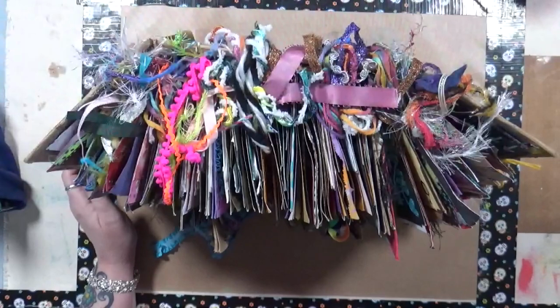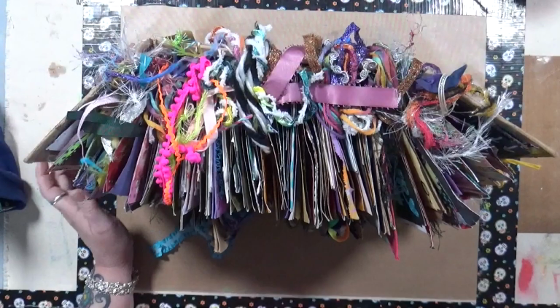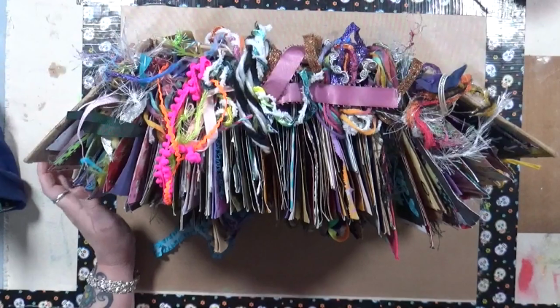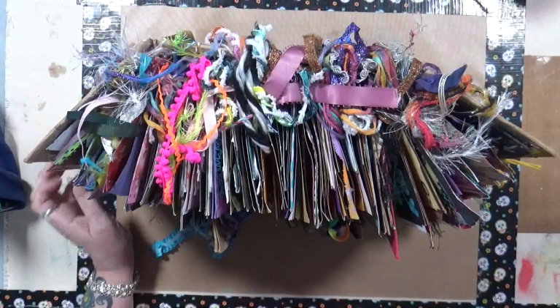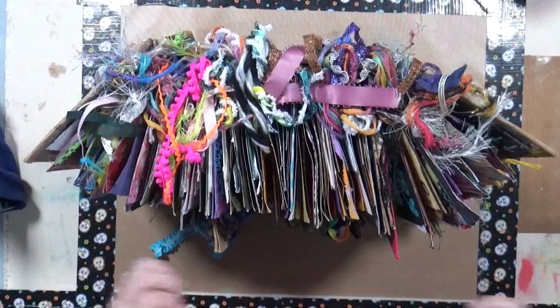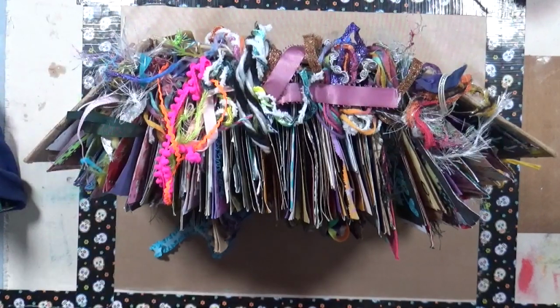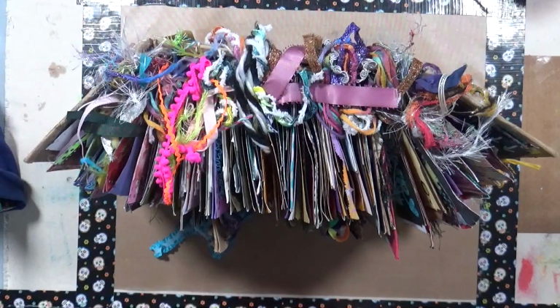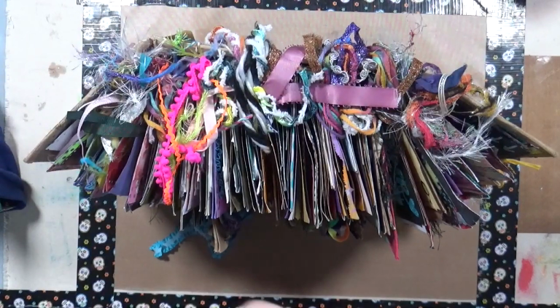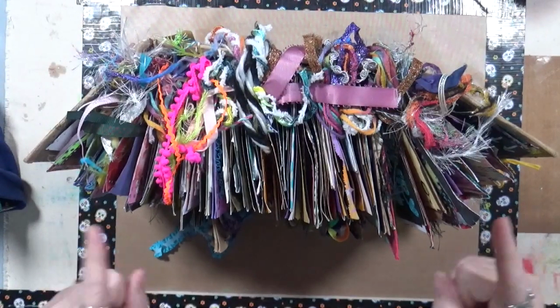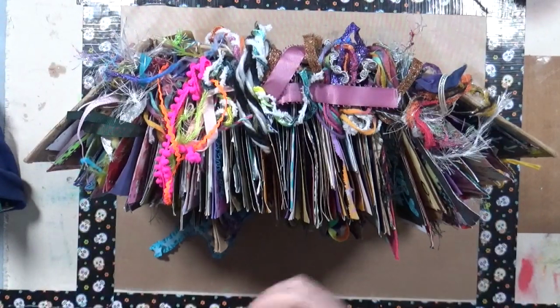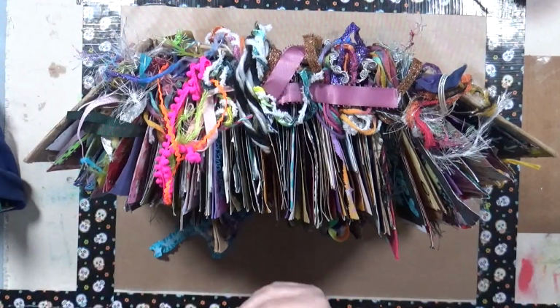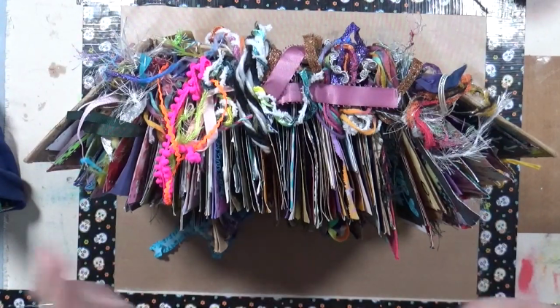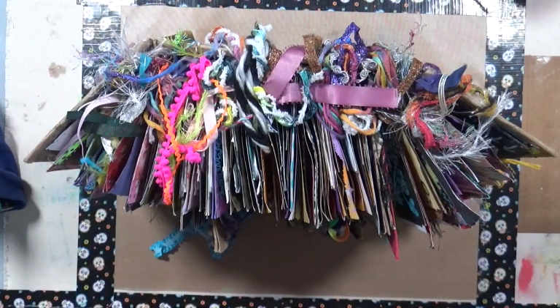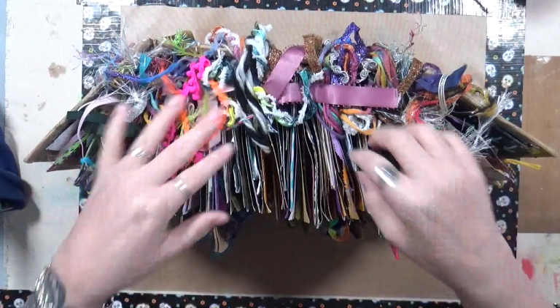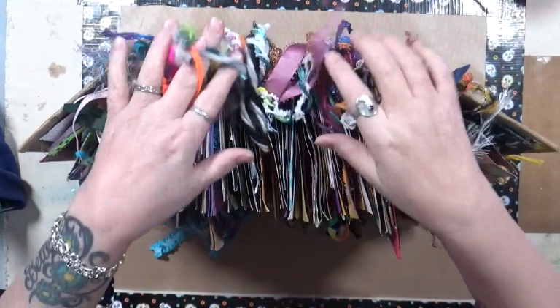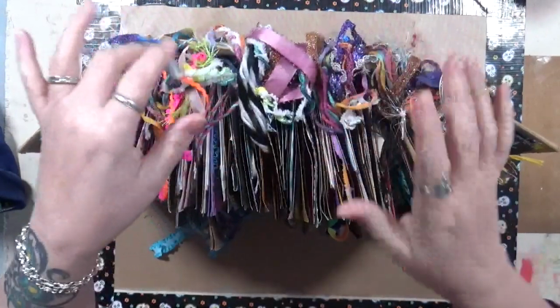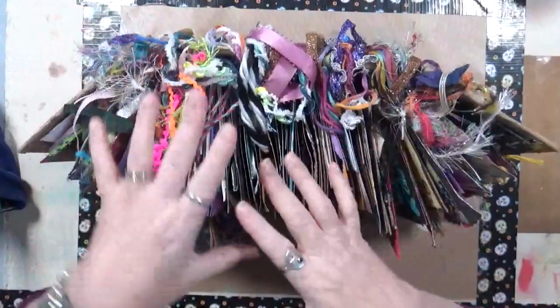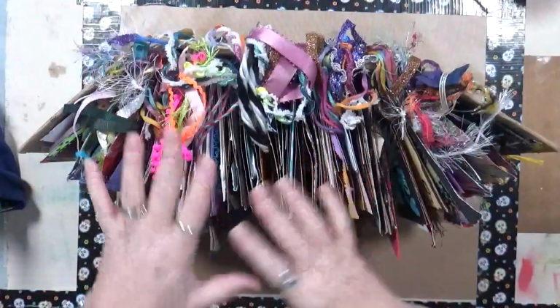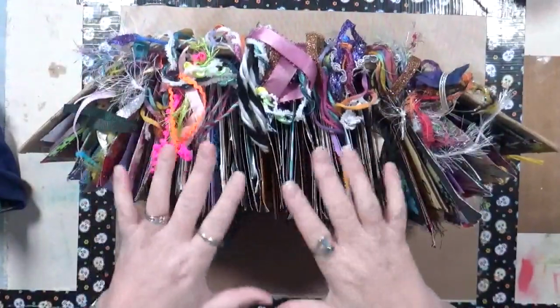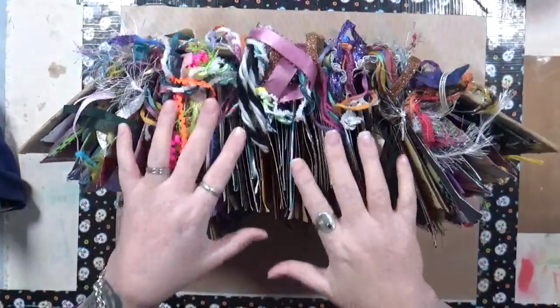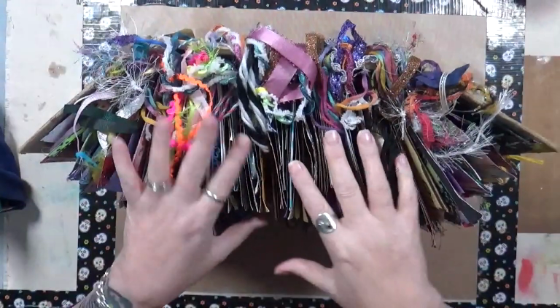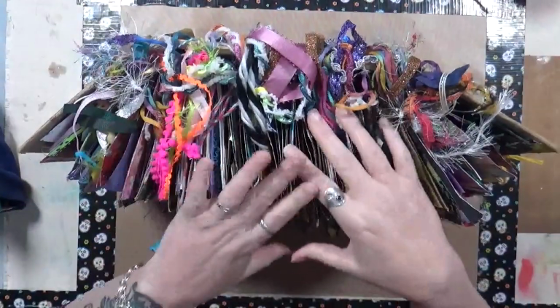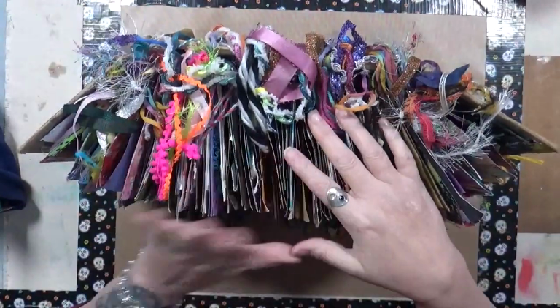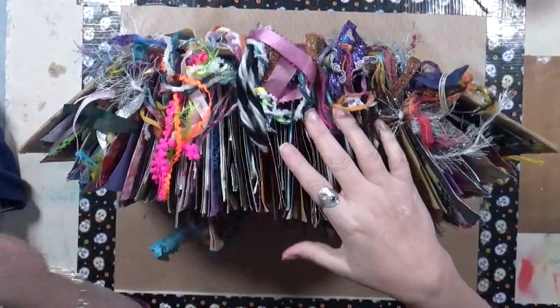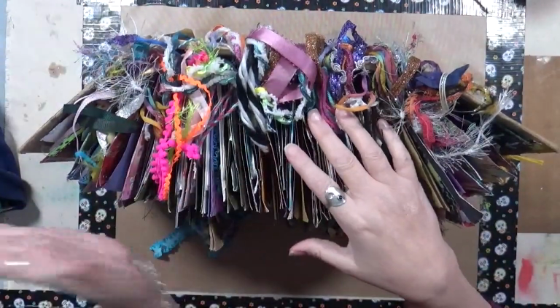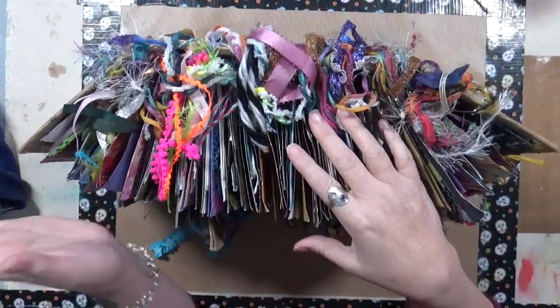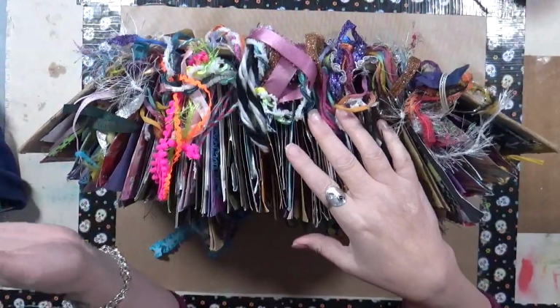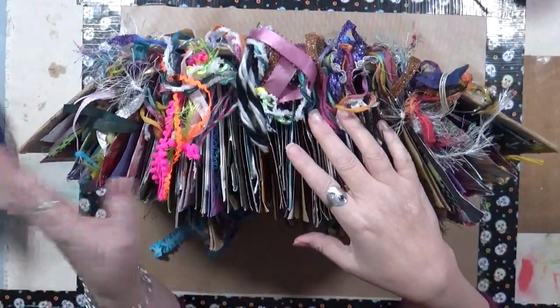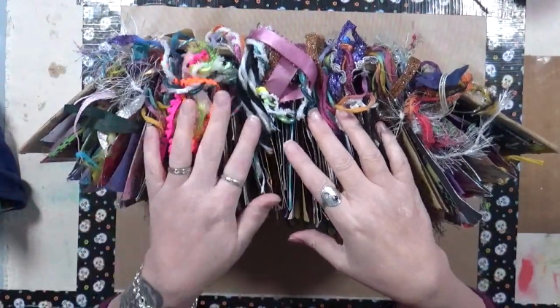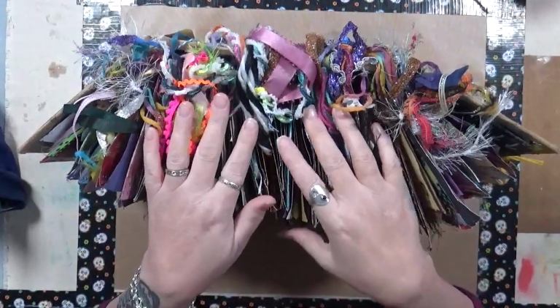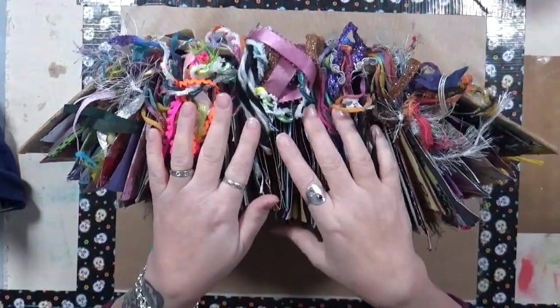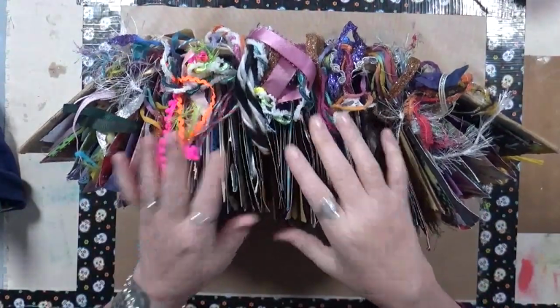Hi everybody, Cindy Otter here with My Artsy Endeavors. How are you doing today? I'm doing fabulous. I'm talking a little bit quieter because my company is actually in the spare bedroom and they're still sleeping.